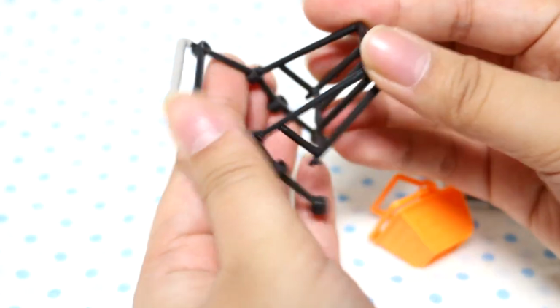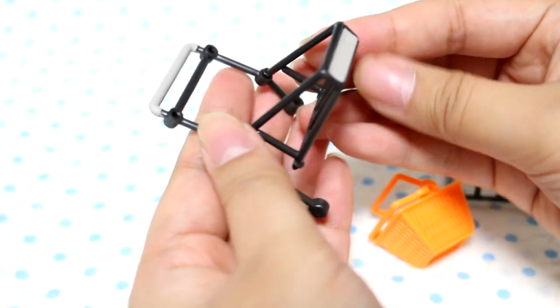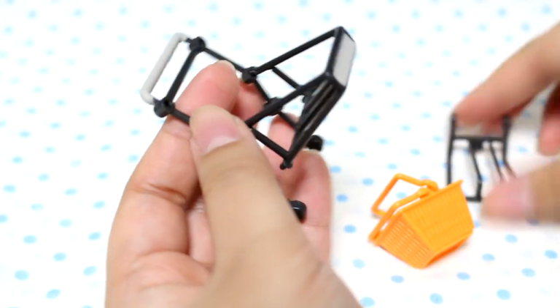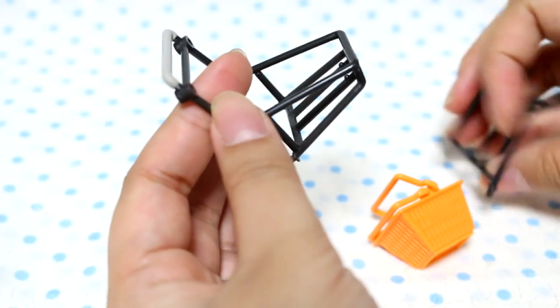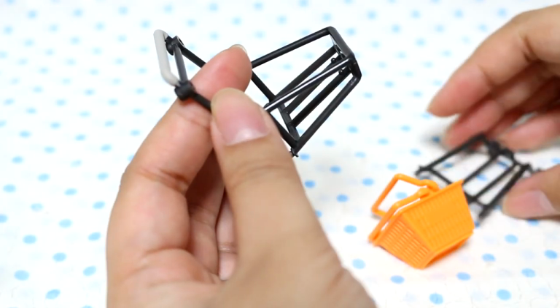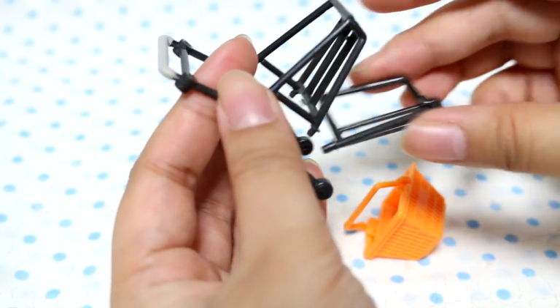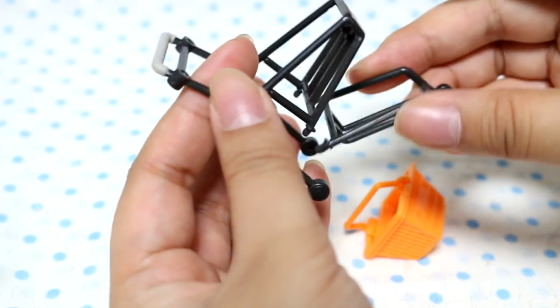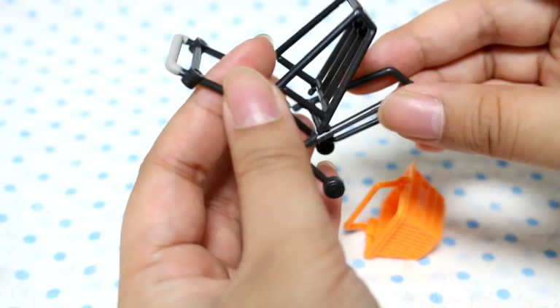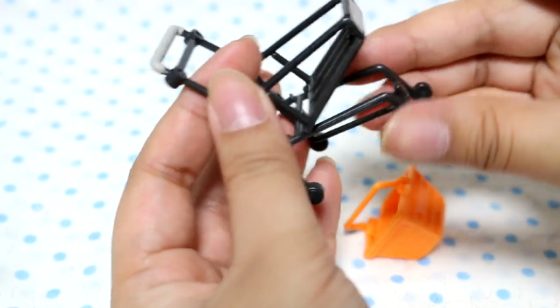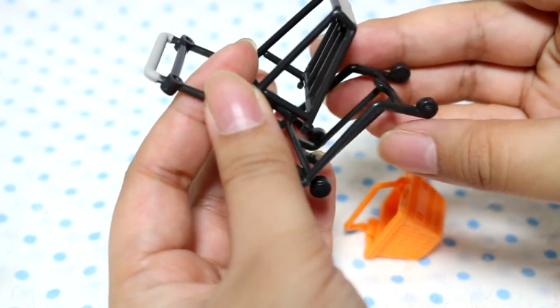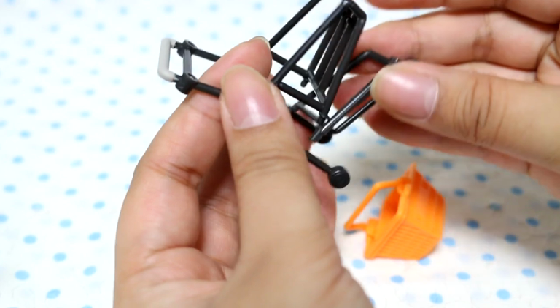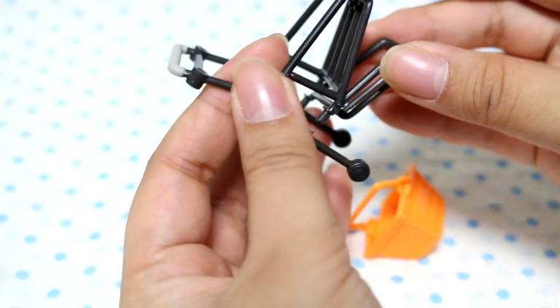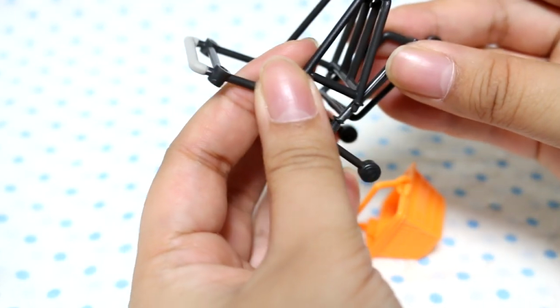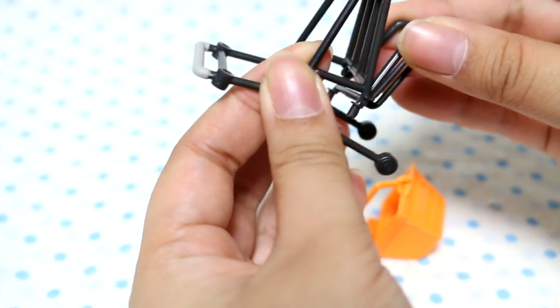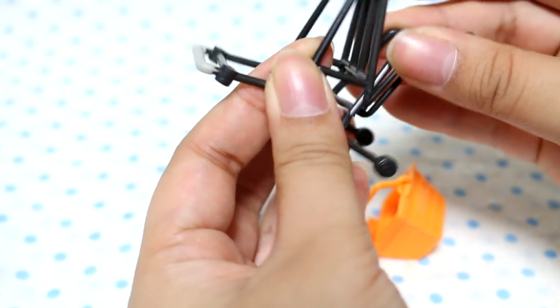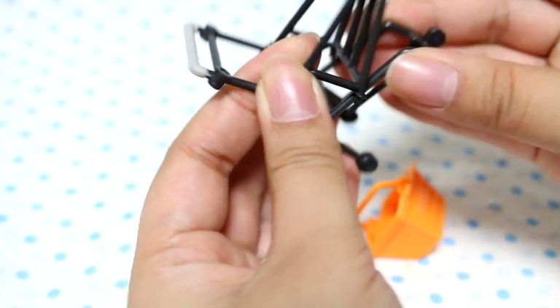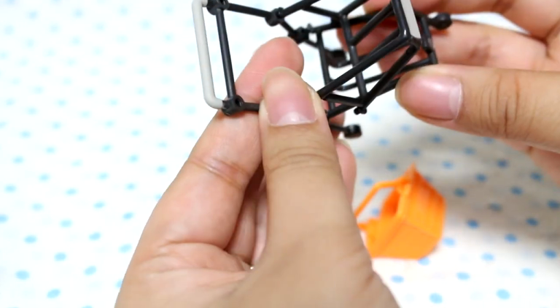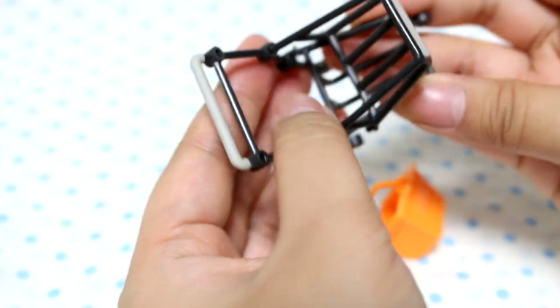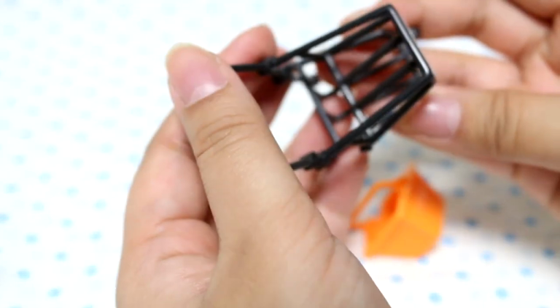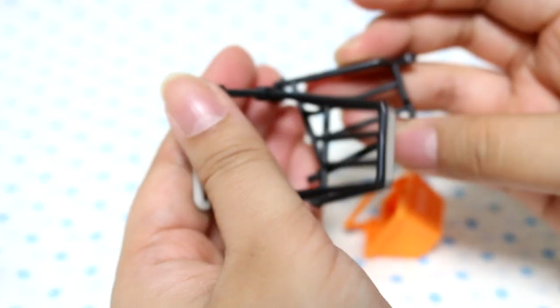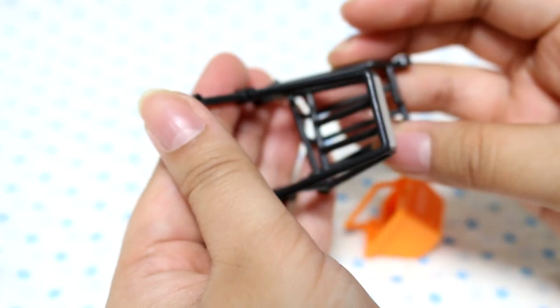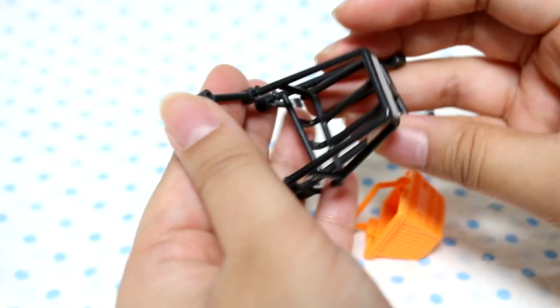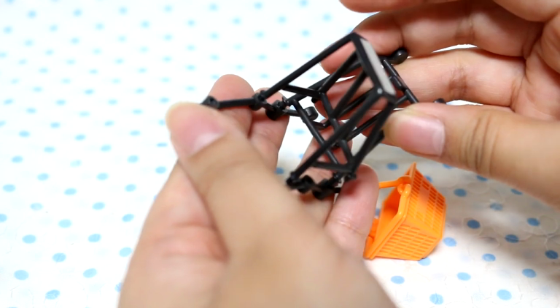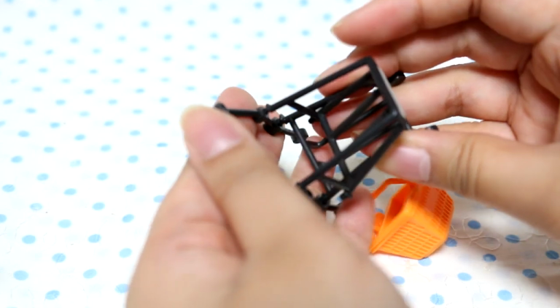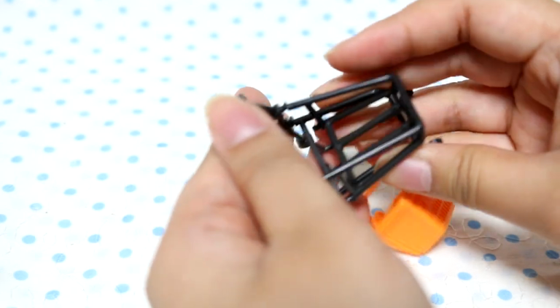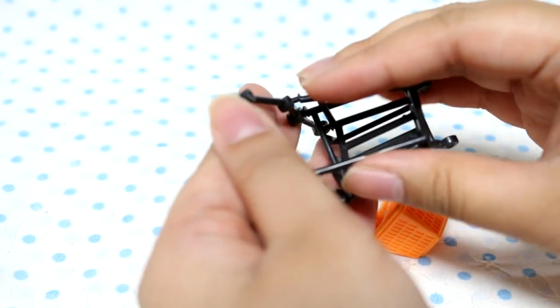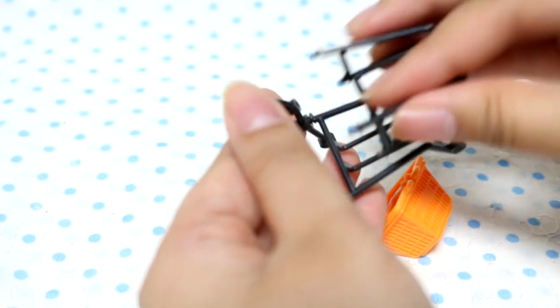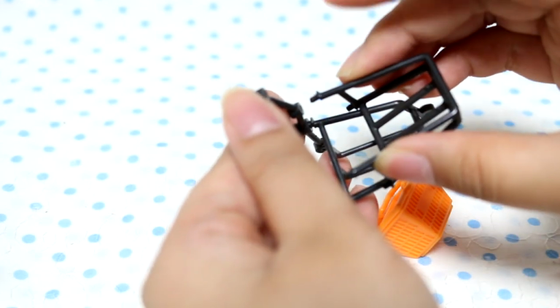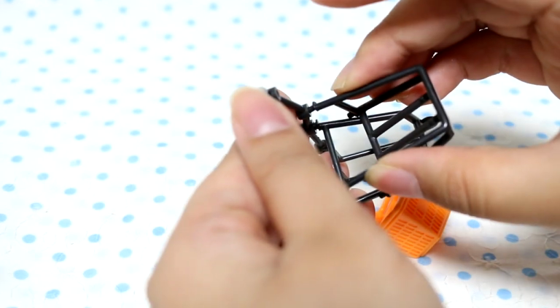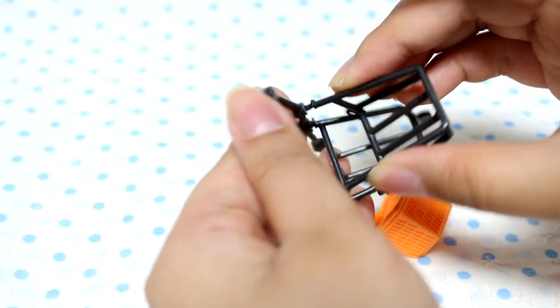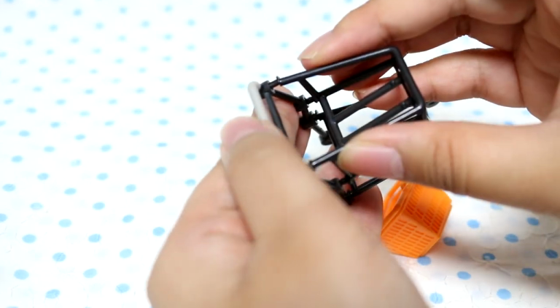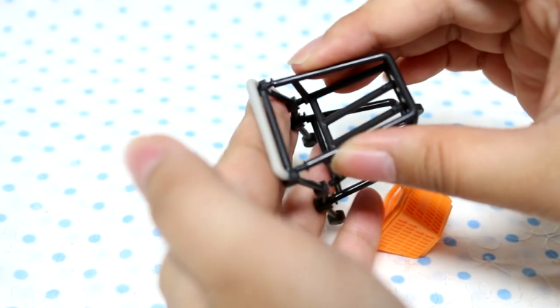Does this go here? And then this goes here, I think. Maybe I should look at the instructions. Oh, it goes here.